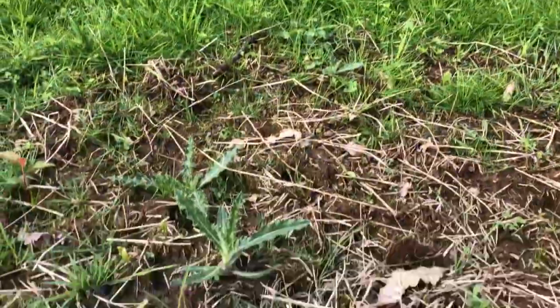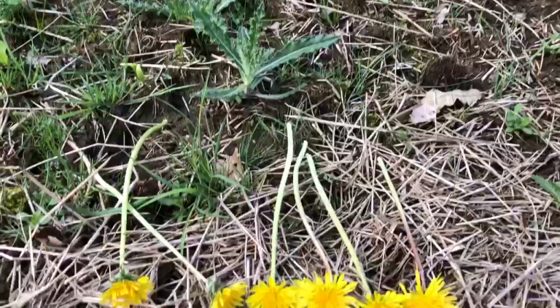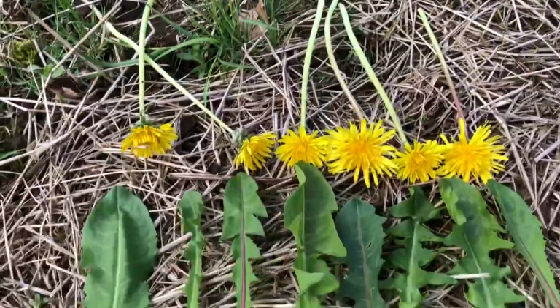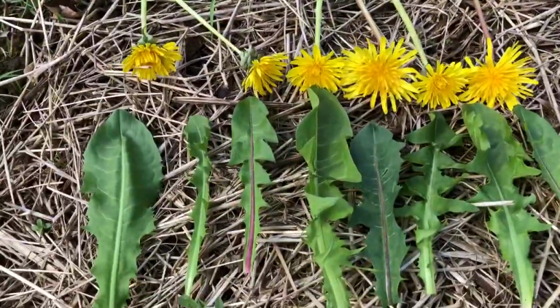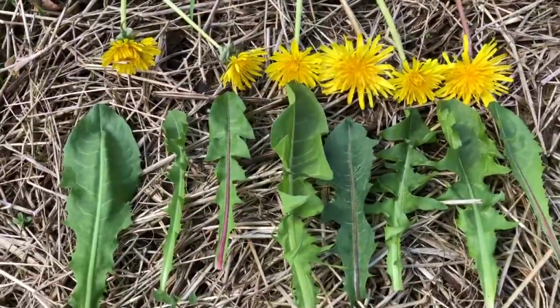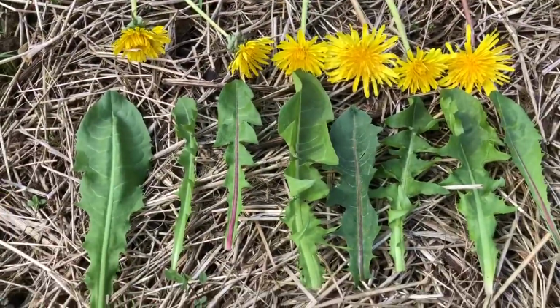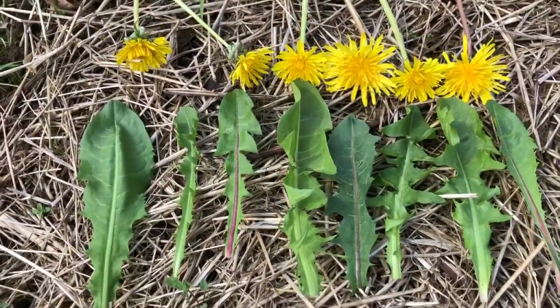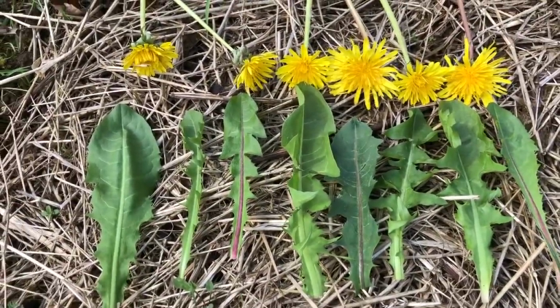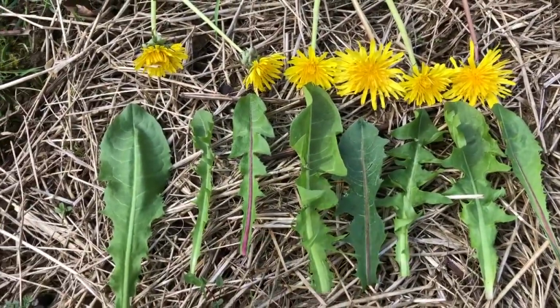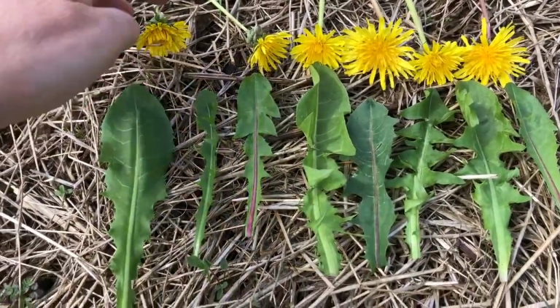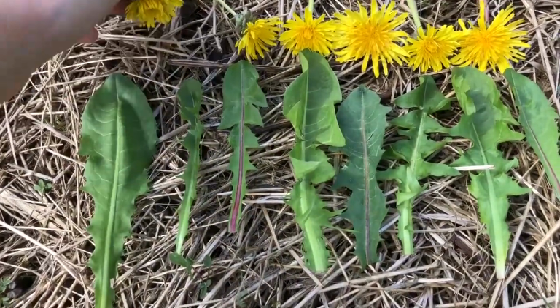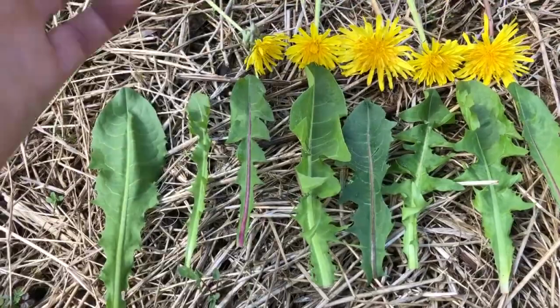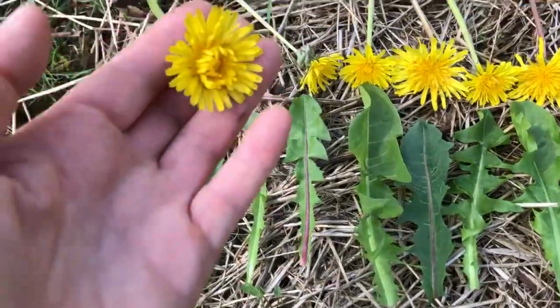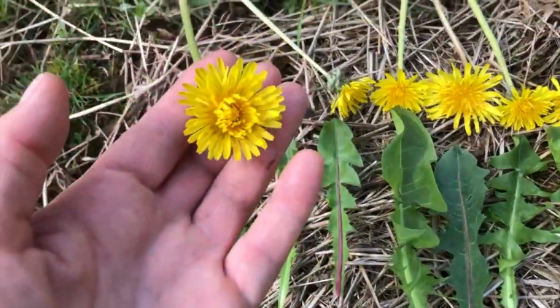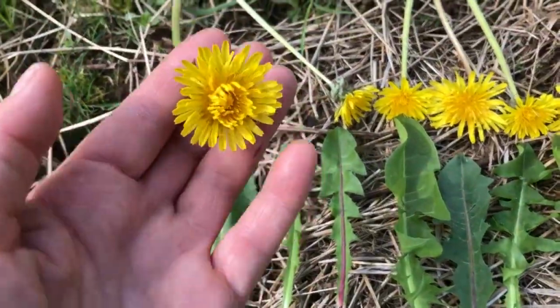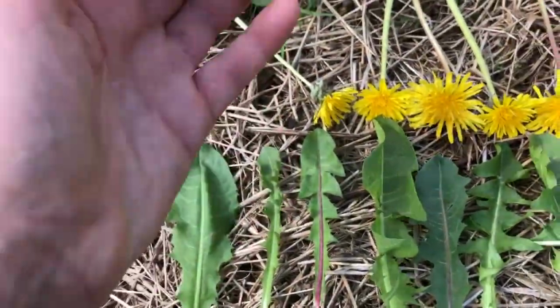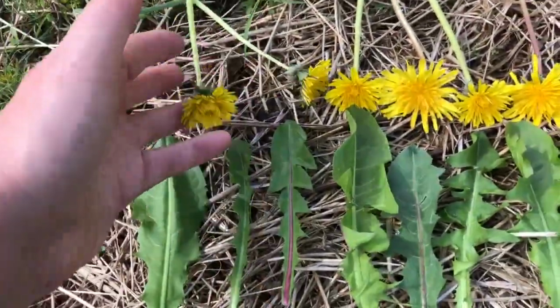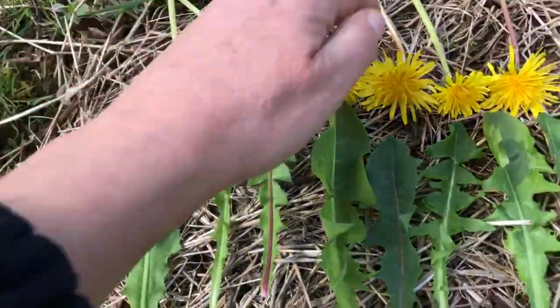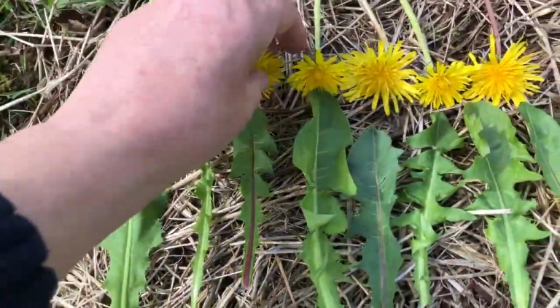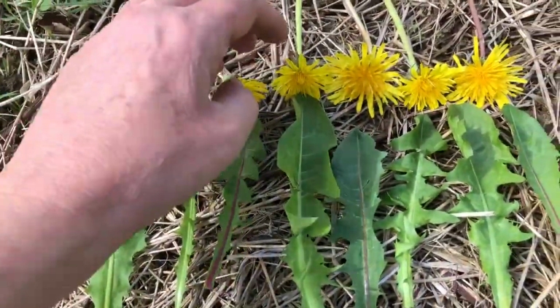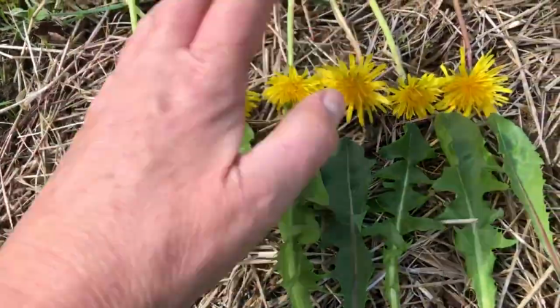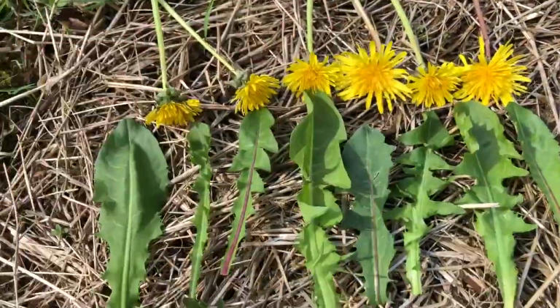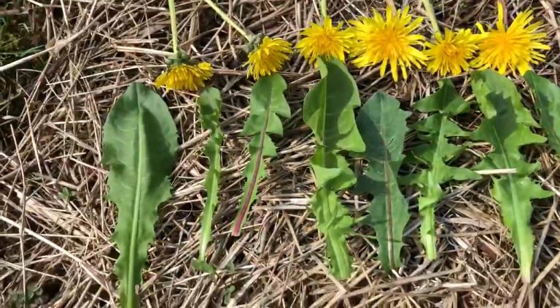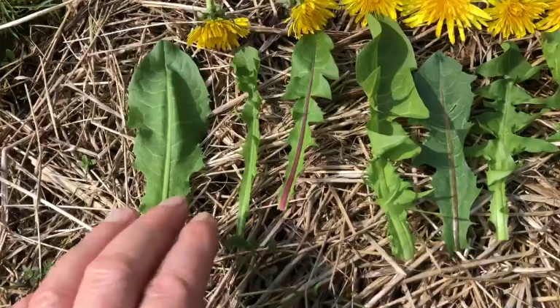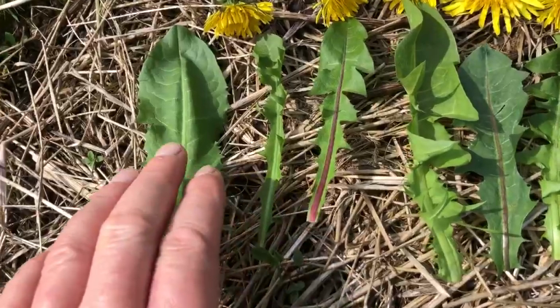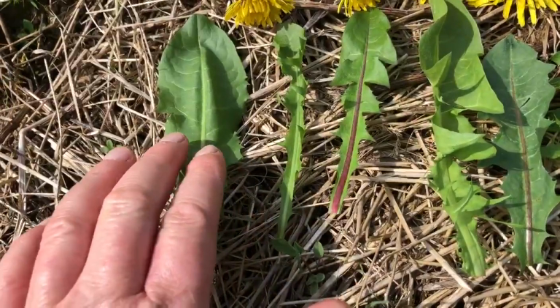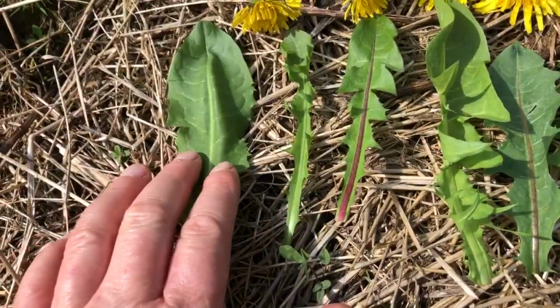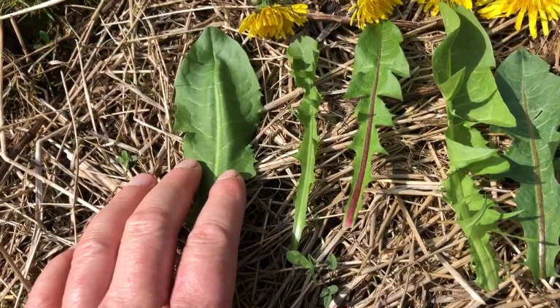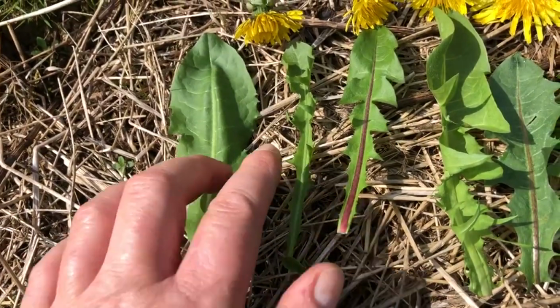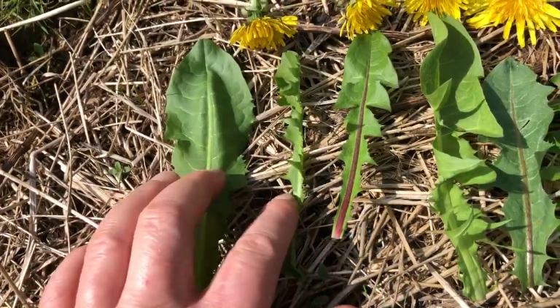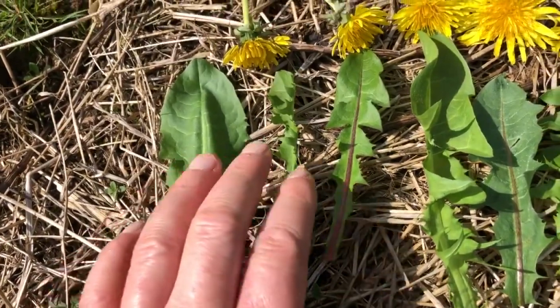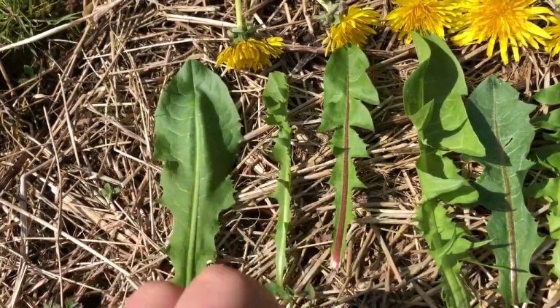There are also many different kinds of dandelions. Just because it has a yellow flower doesn't mean it's the same as another dandelion. They're a family, like grasses. So you can see with the leaves here, they're all different shapes.